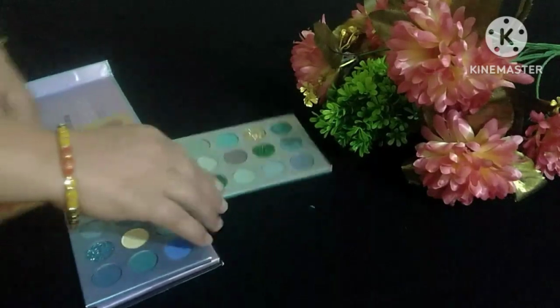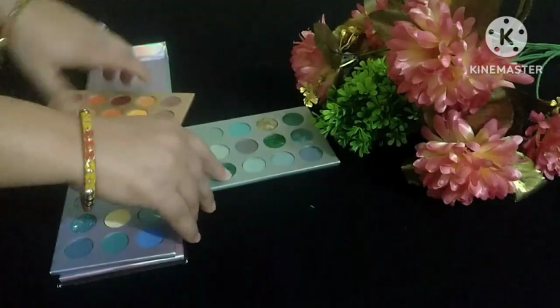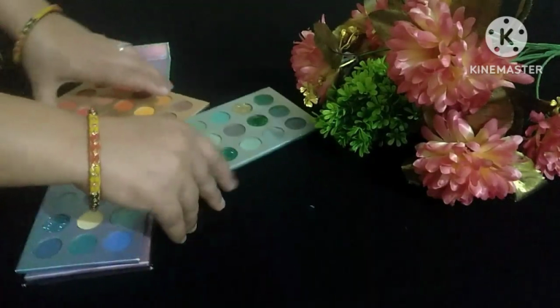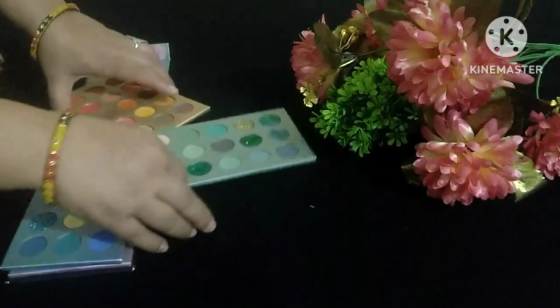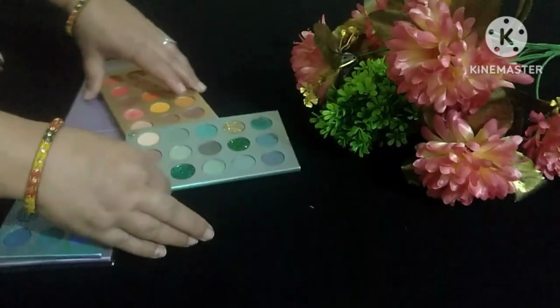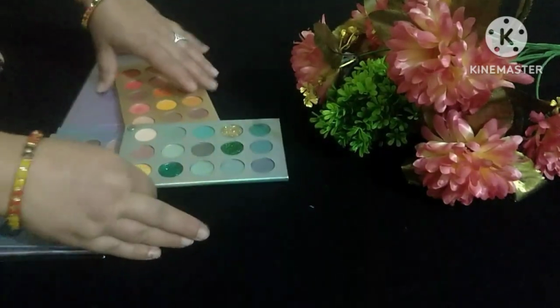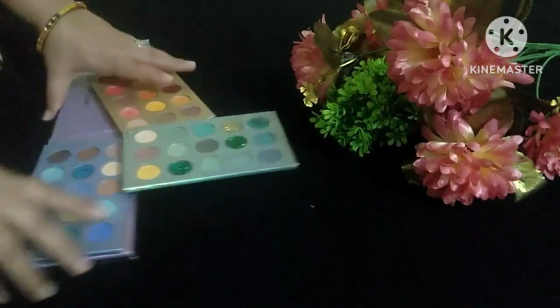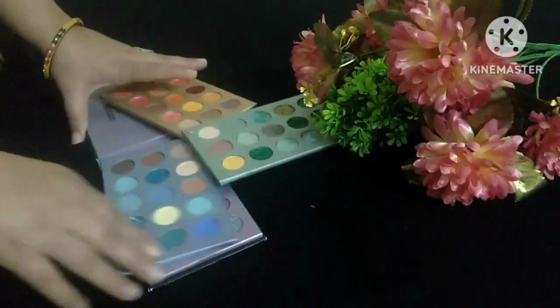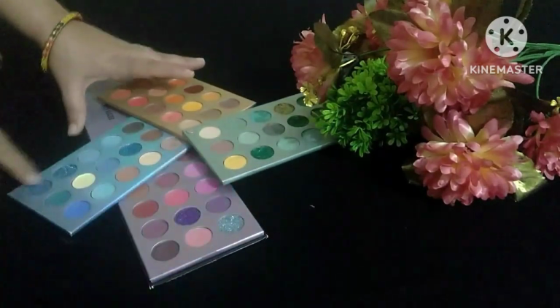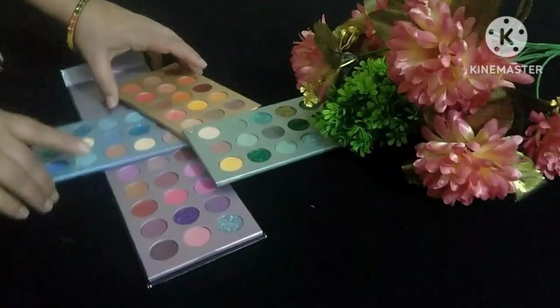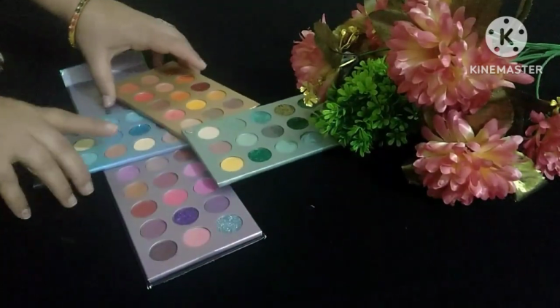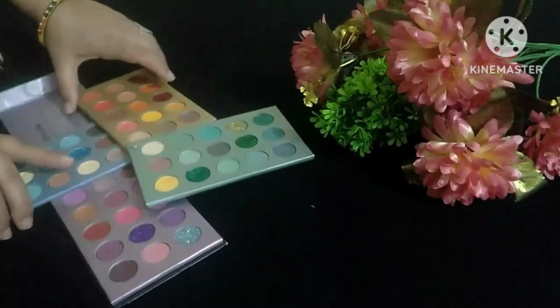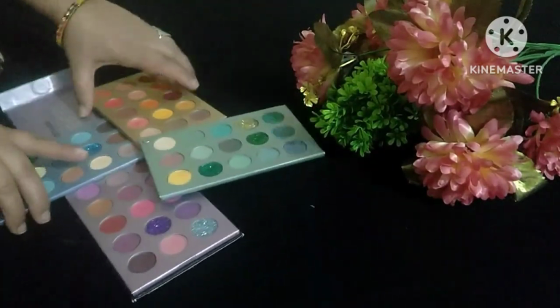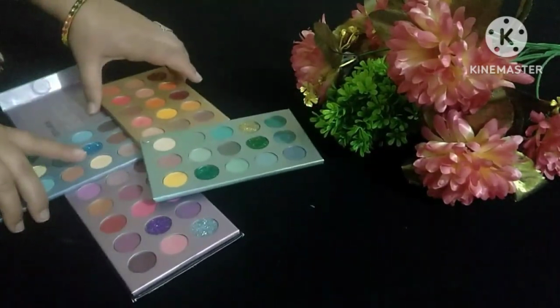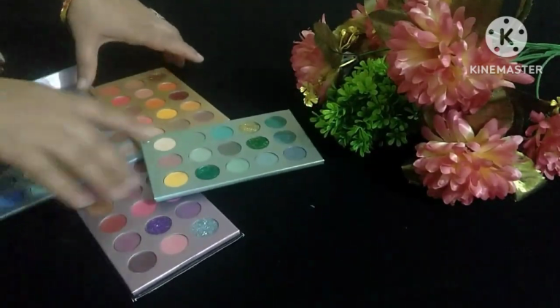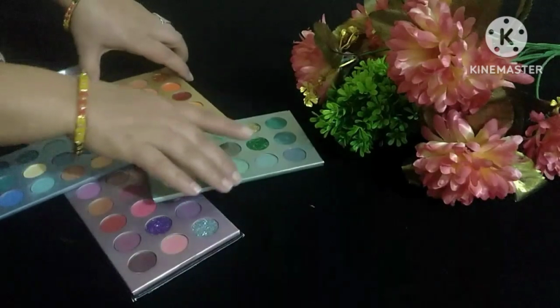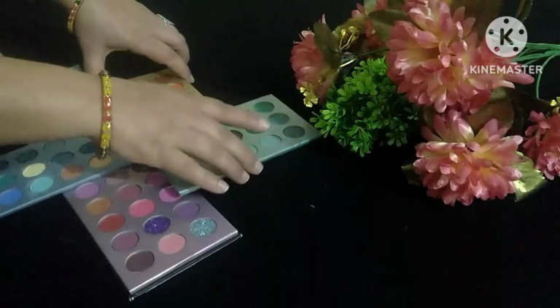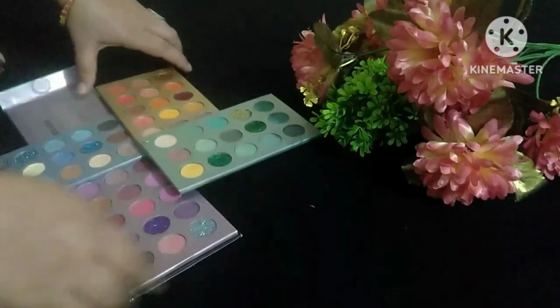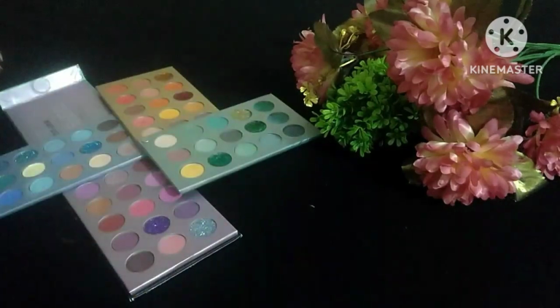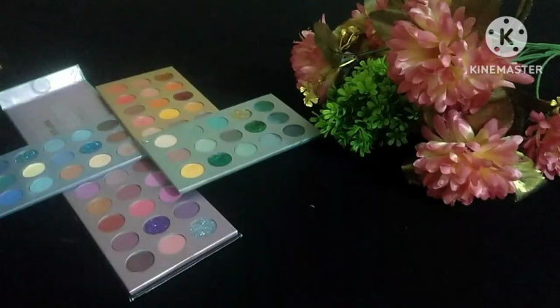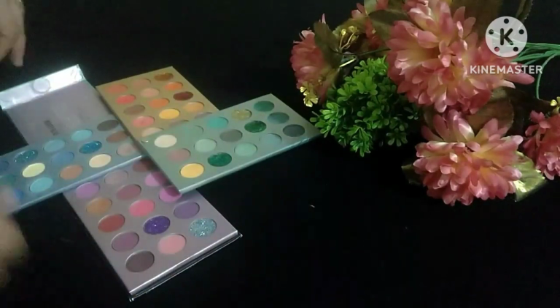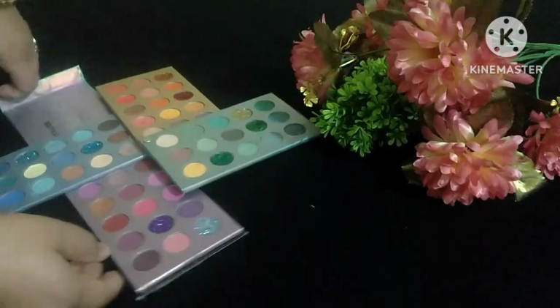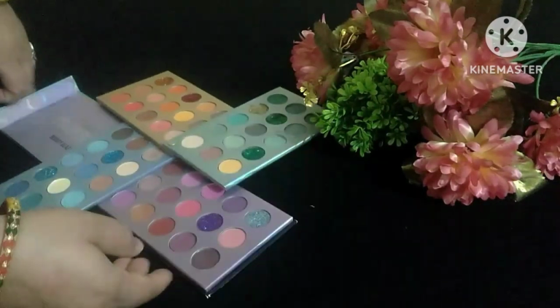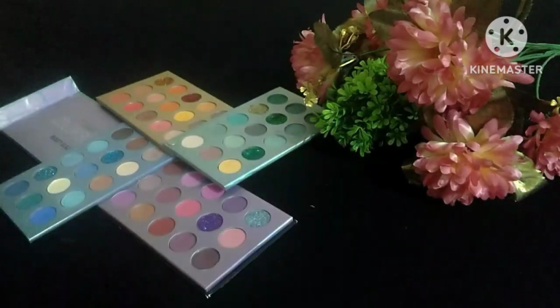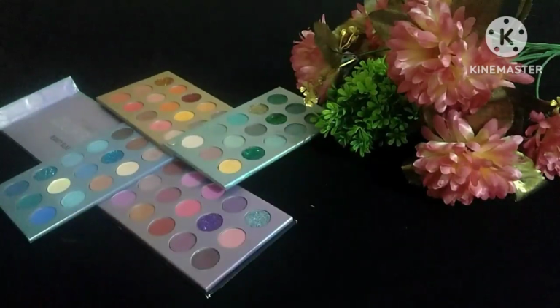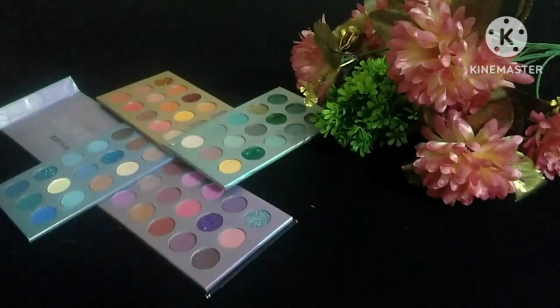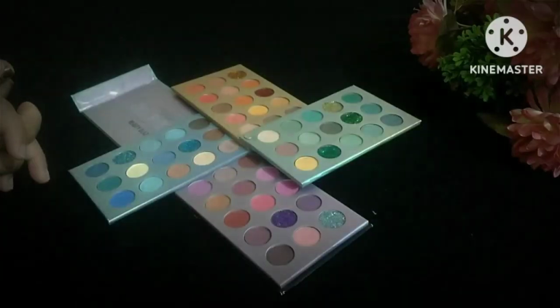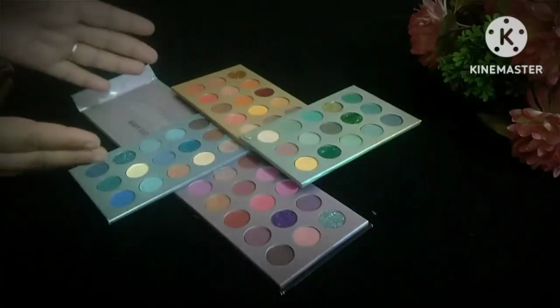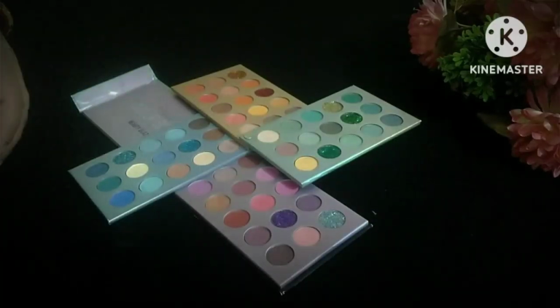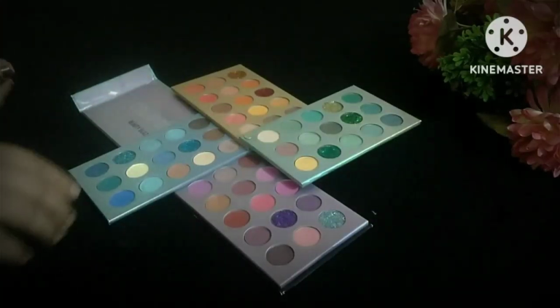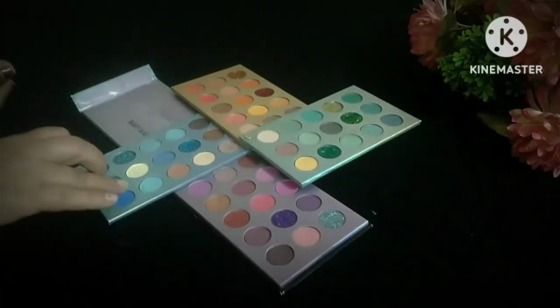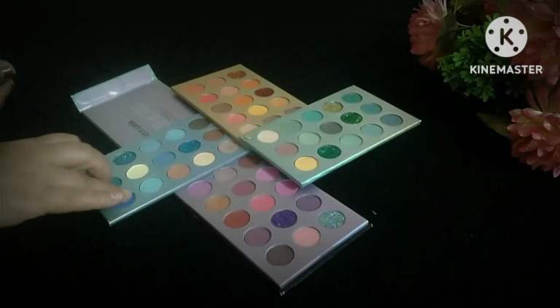The packaging is something like this. In terms of number of colors, there are 60 shades in this palette.